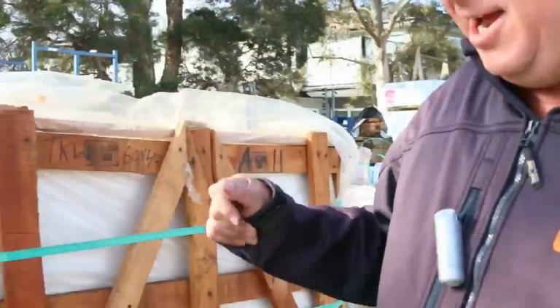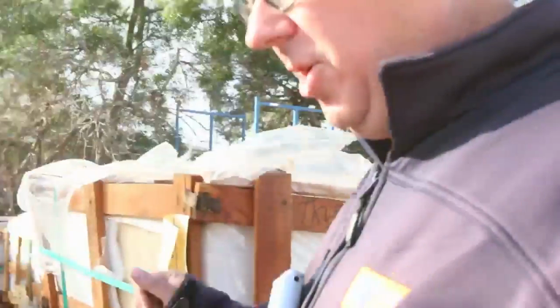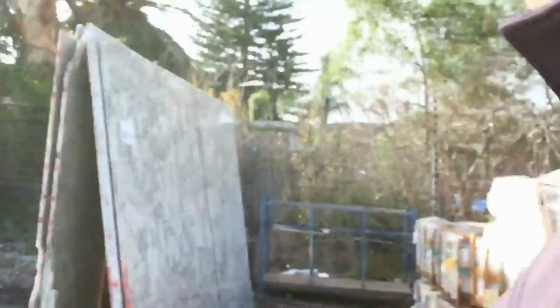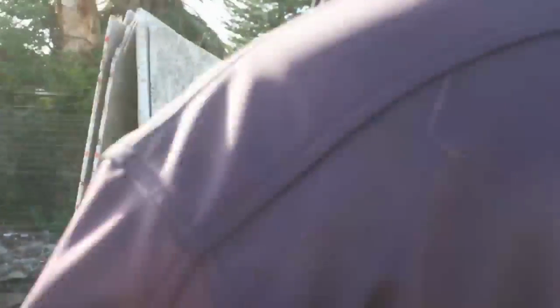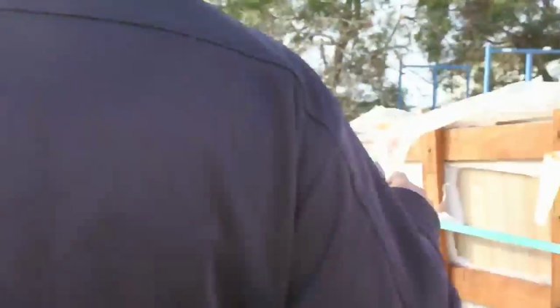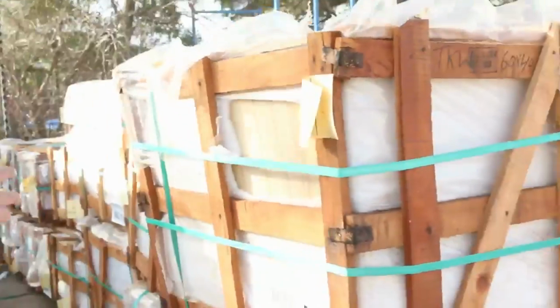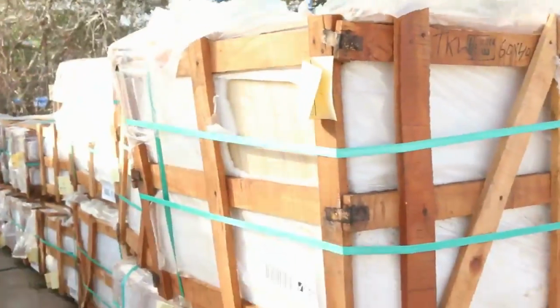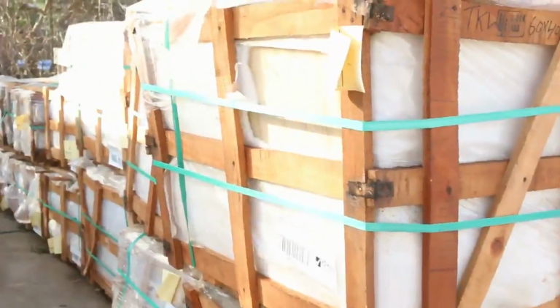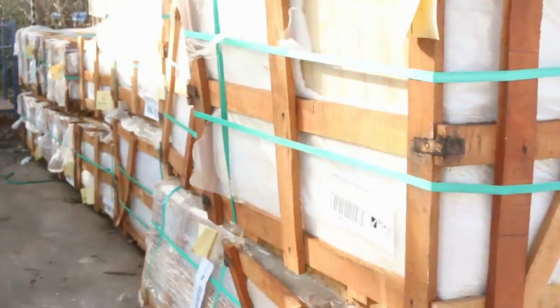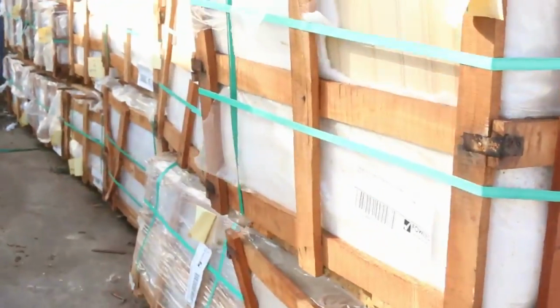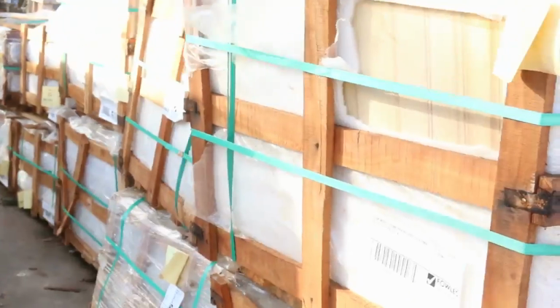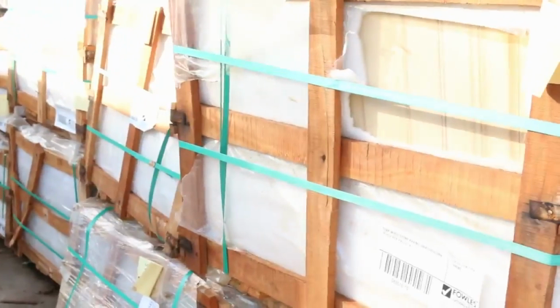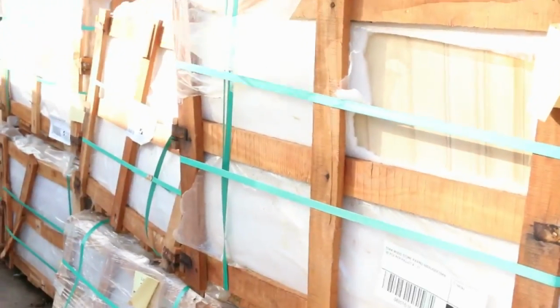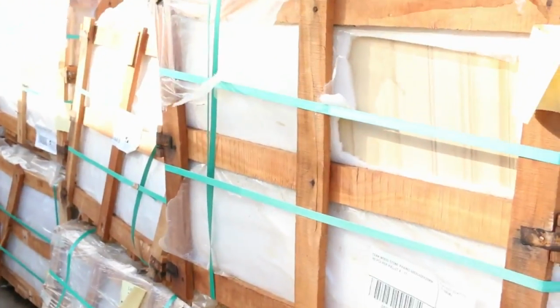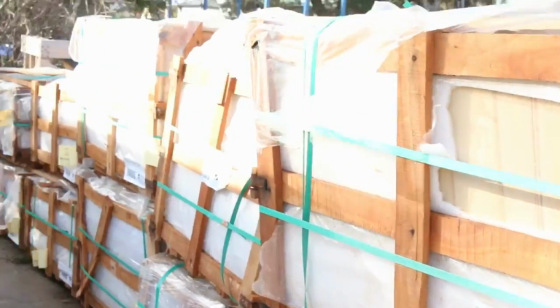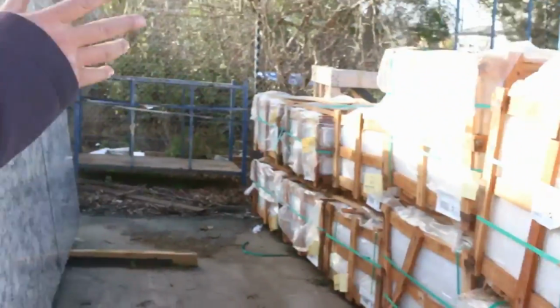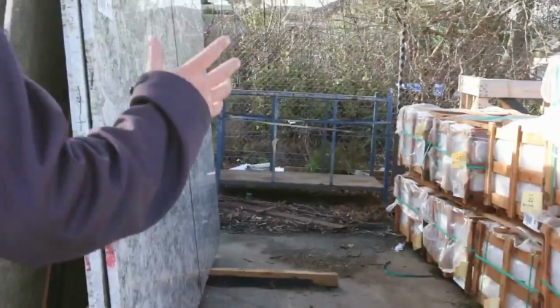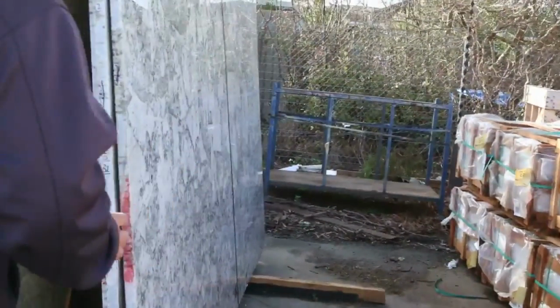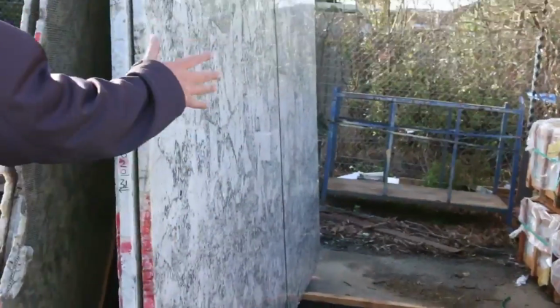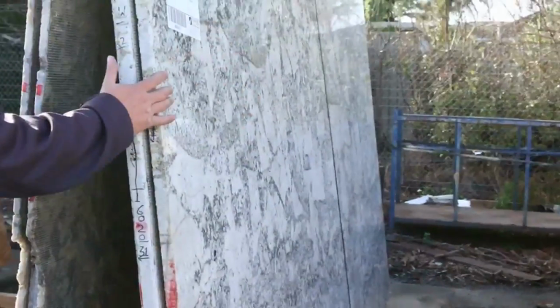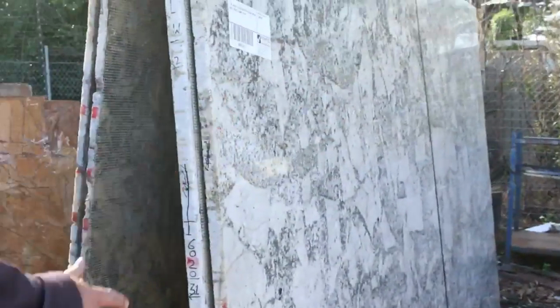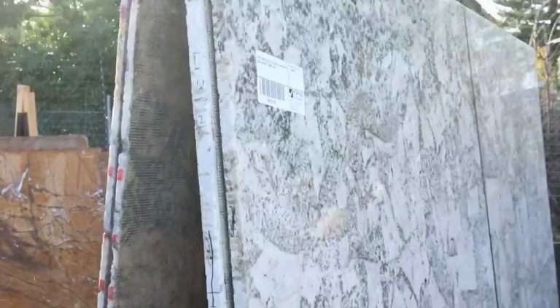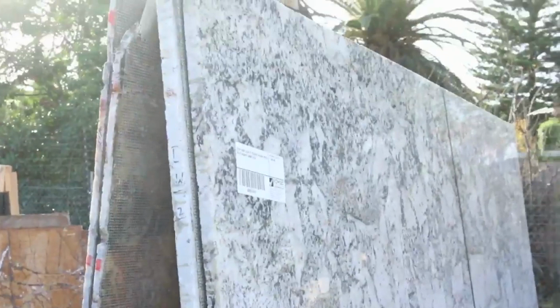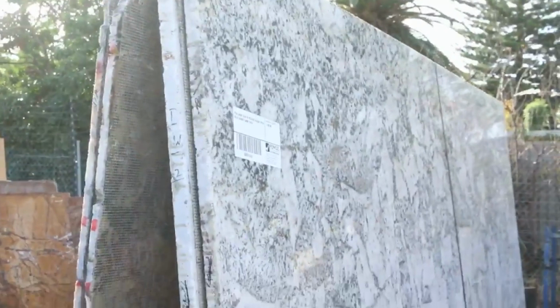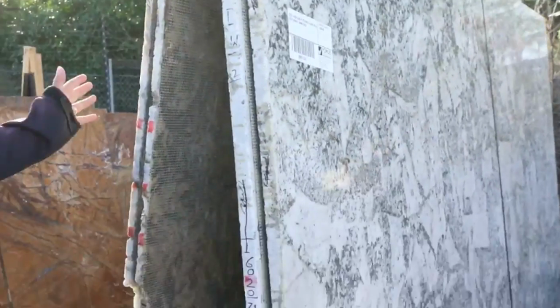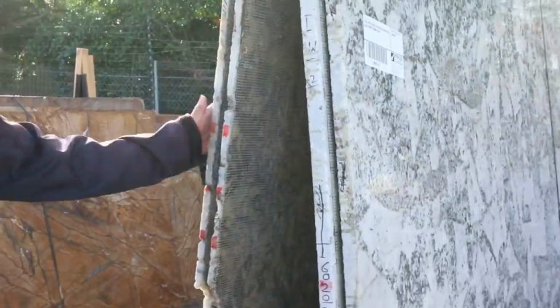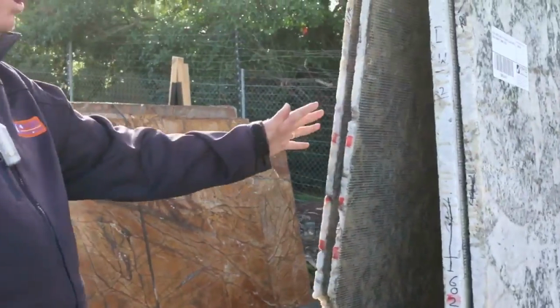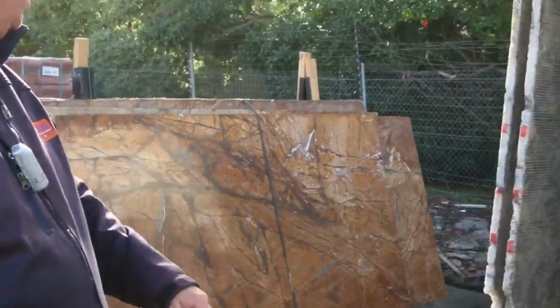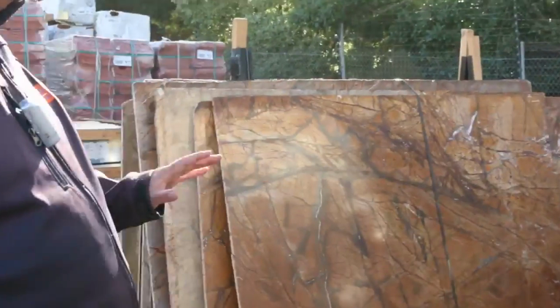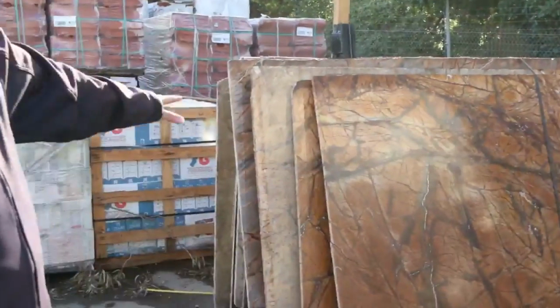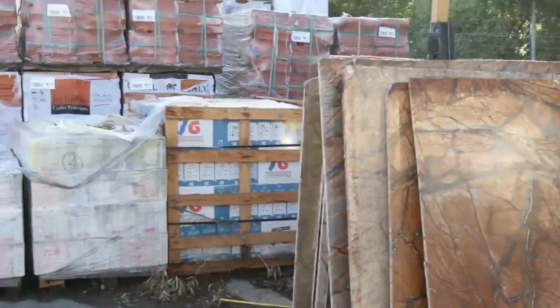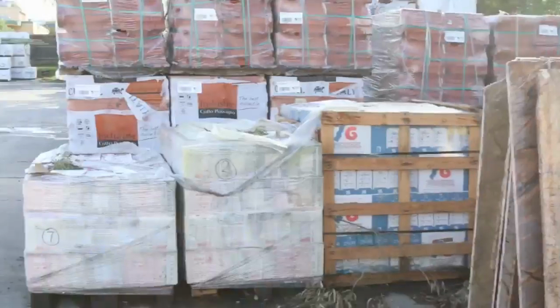Over here we've got a whole heap of sandstone pavers in a variety of different colors. Plenty of stock, some really good looking stock. Moving along from there we've got some massive 32mm thick slabs, also some 19mm ones as well. Huge slabs there in a couple of different colors.